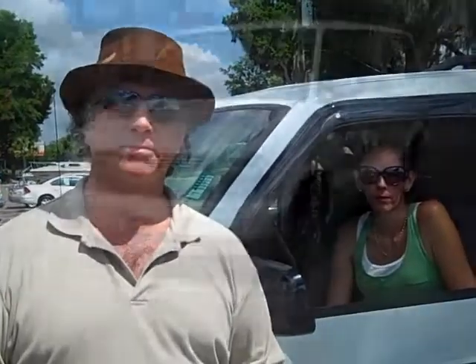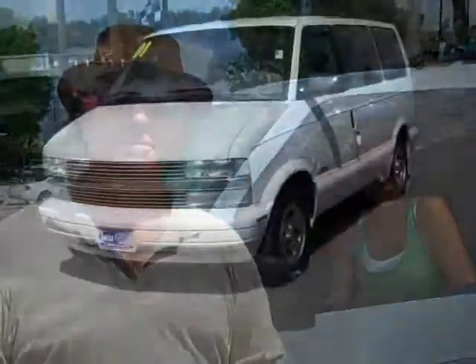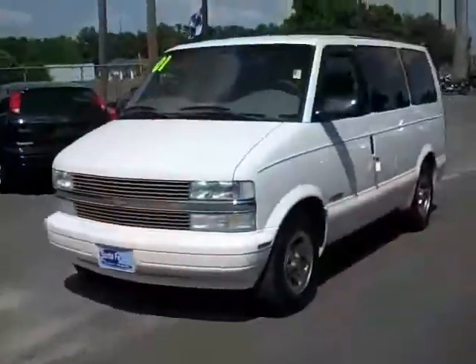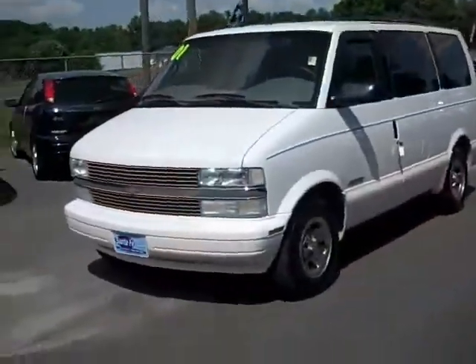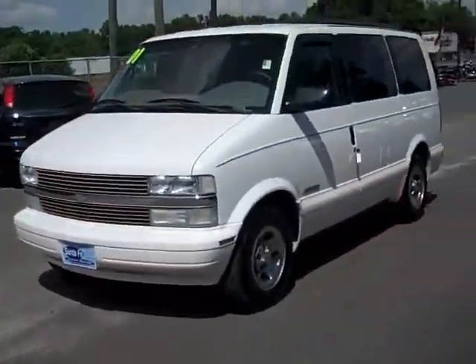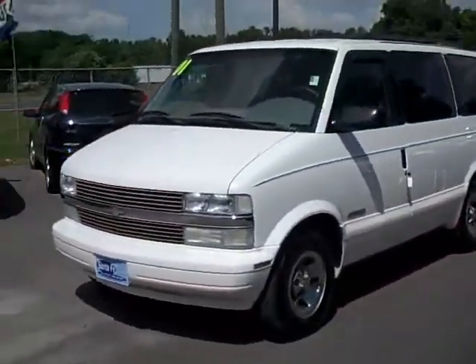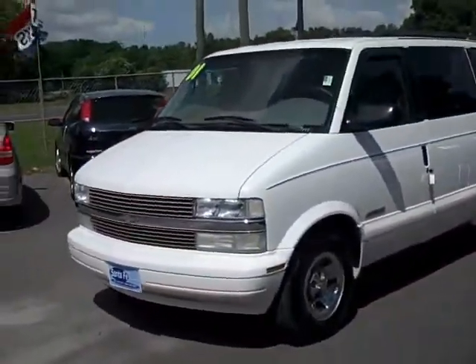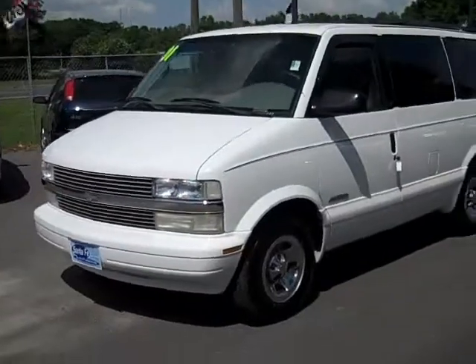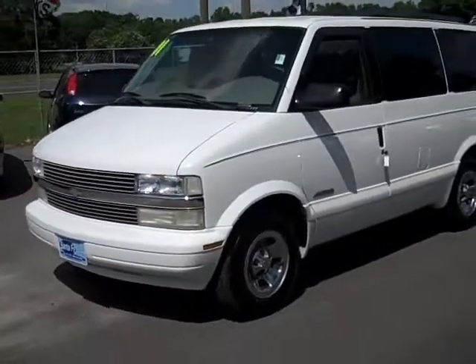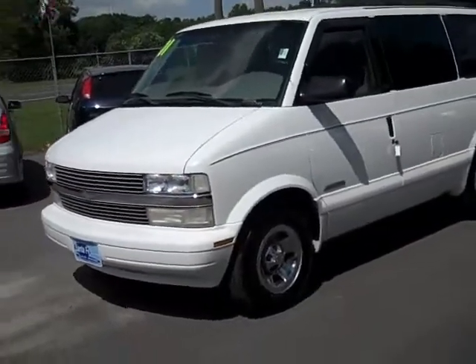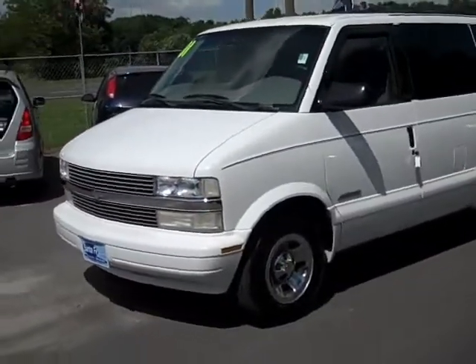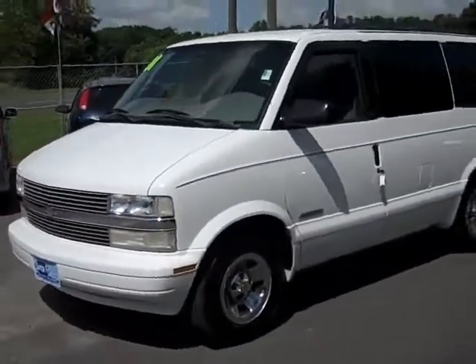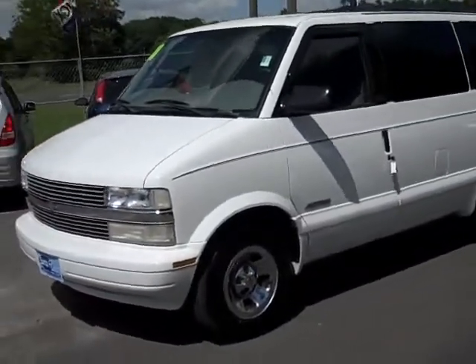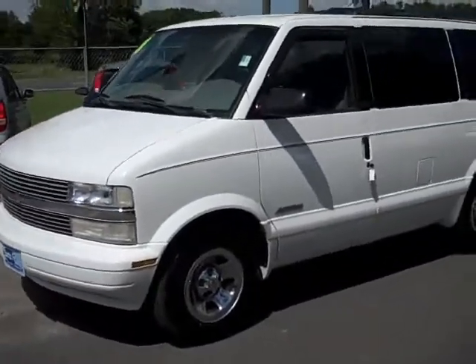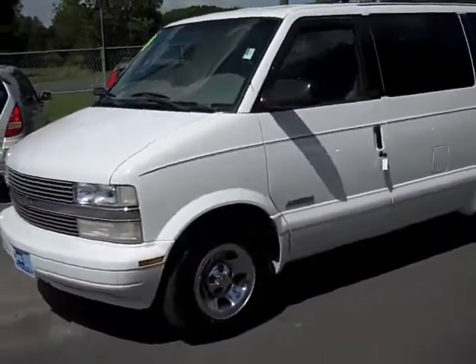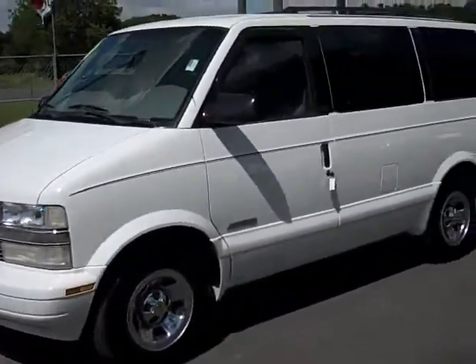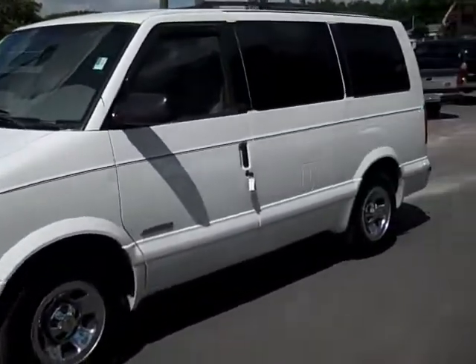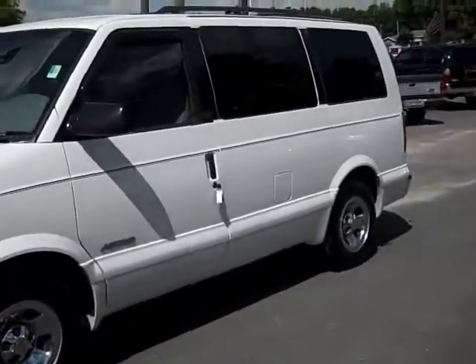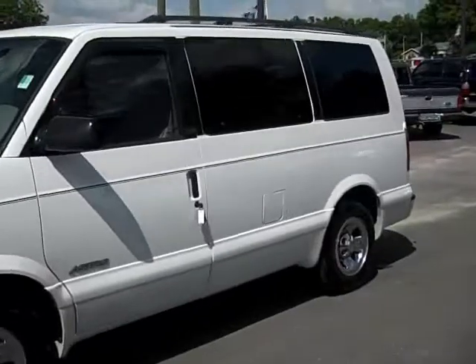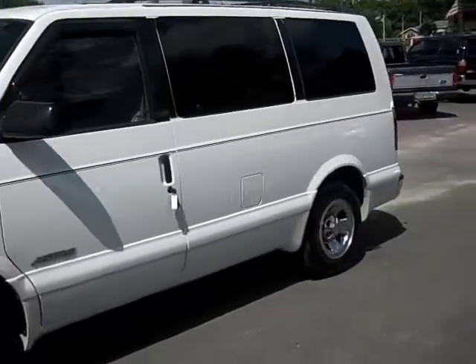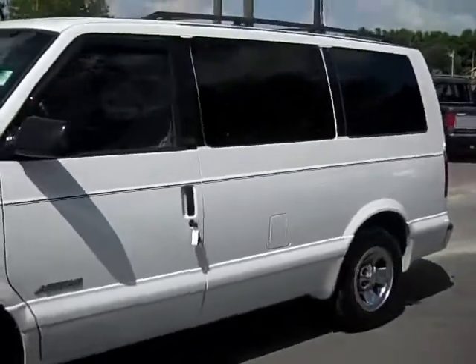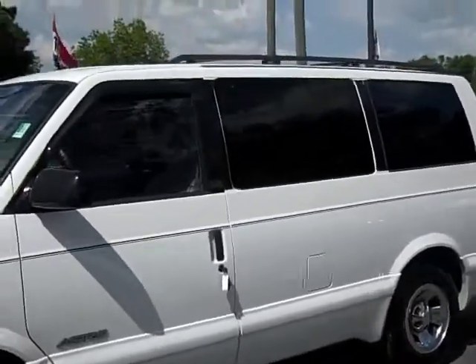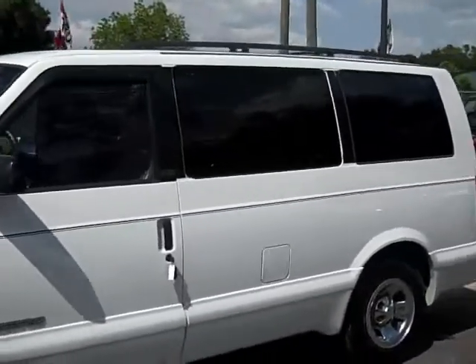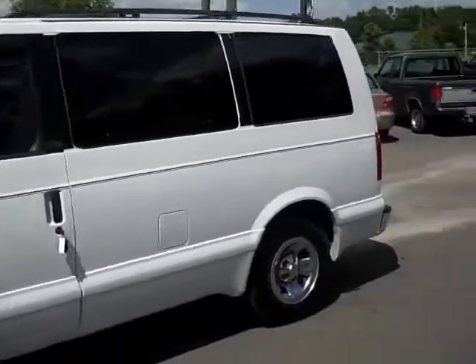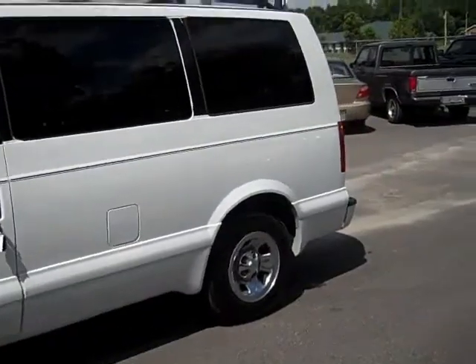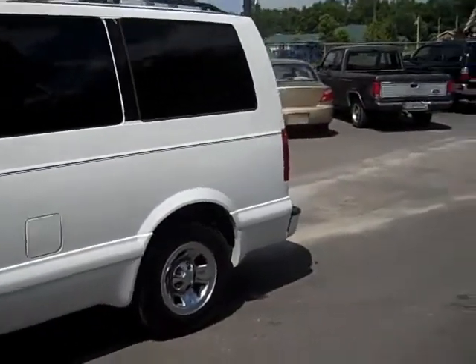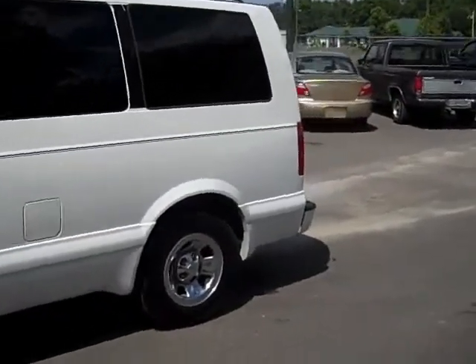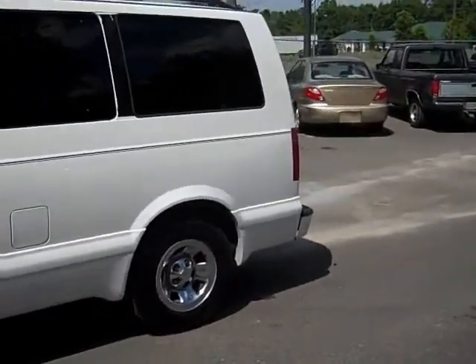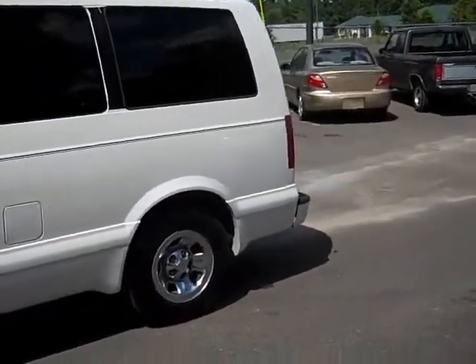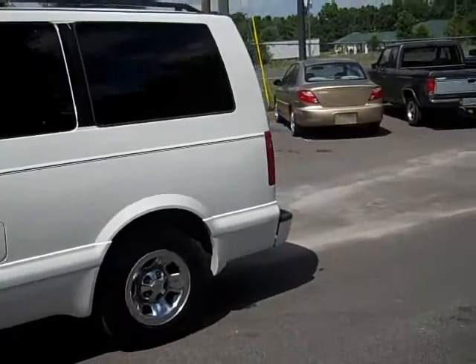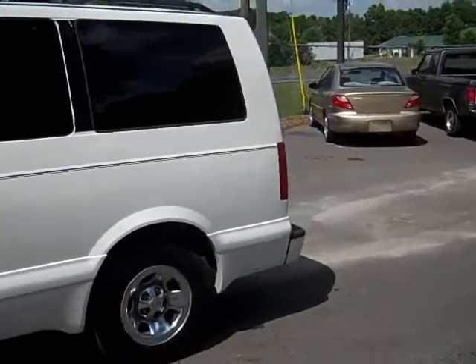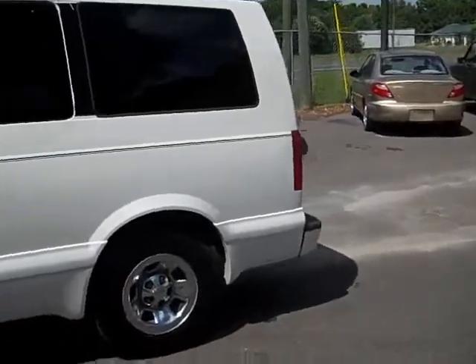My name is Carissa with SantaFeFord.com. Right now I'm going to take a video of a 2001 Chevy Astrovan. As you can see, it's white. It's got the luggage rack on top. This really is a nice van. It's got some really cool doors in the back, too.